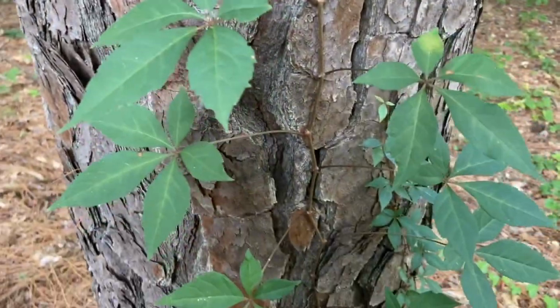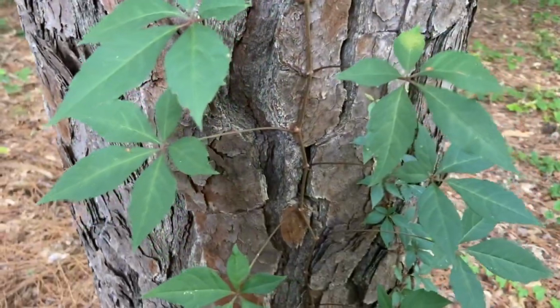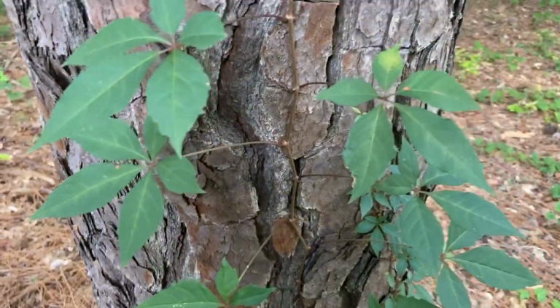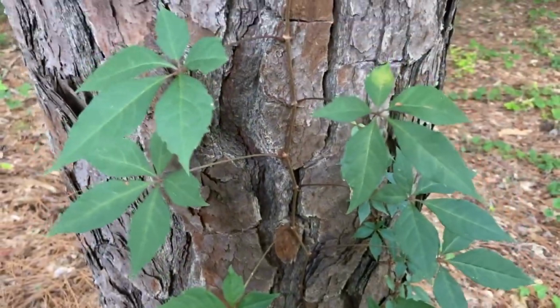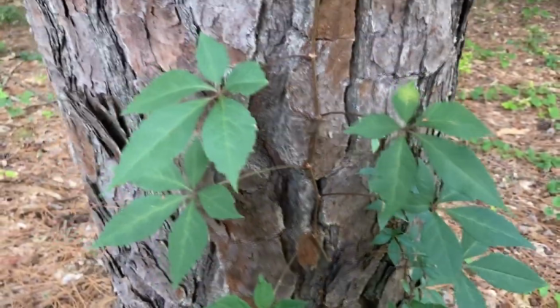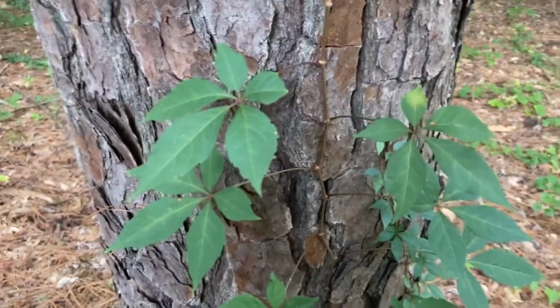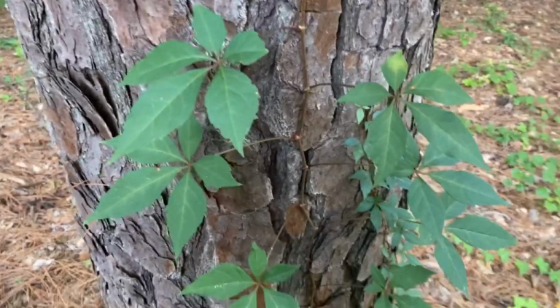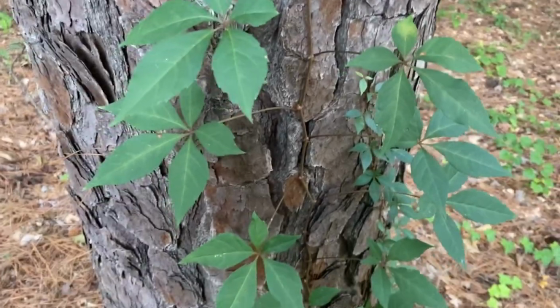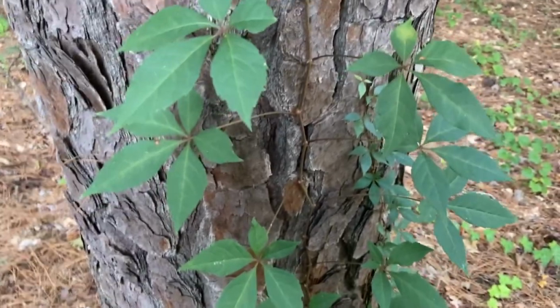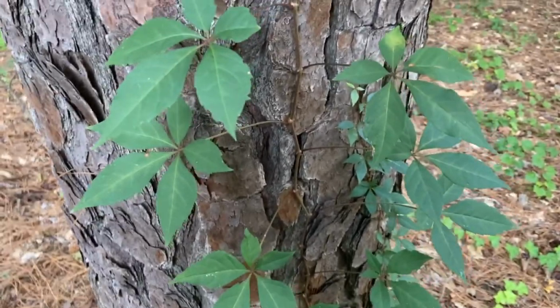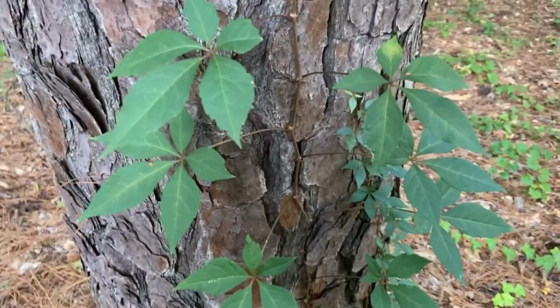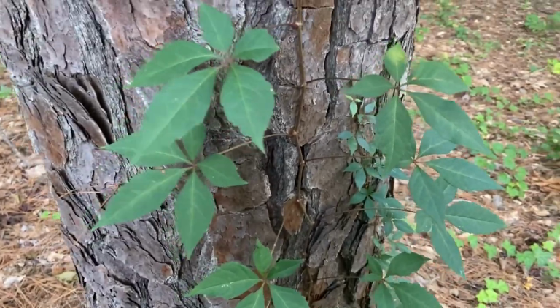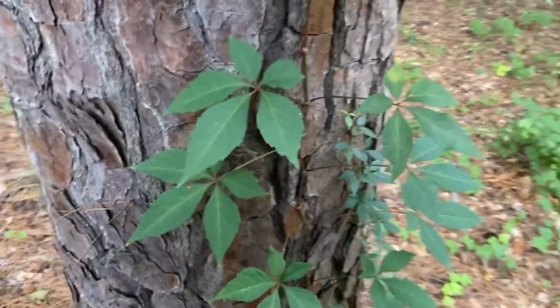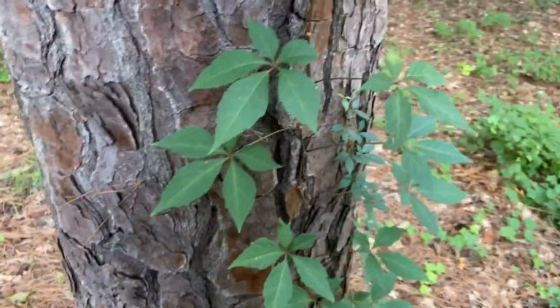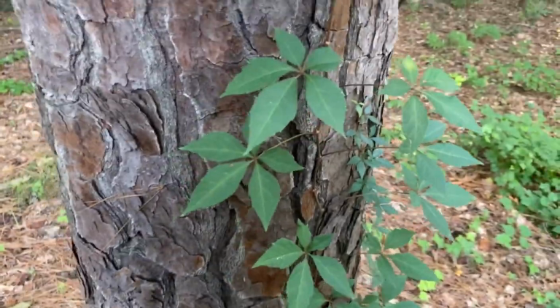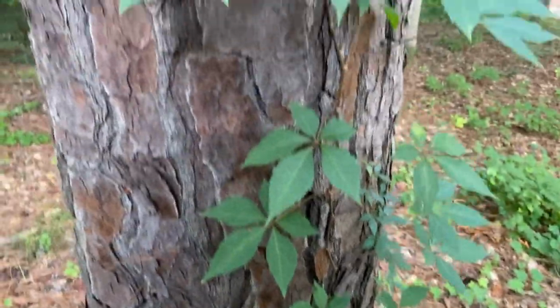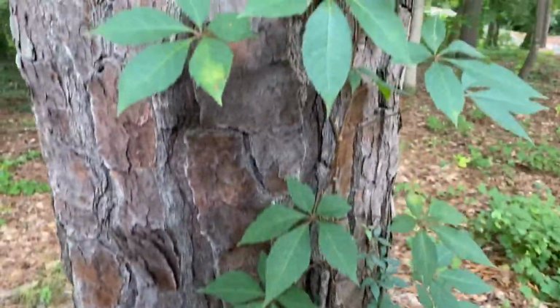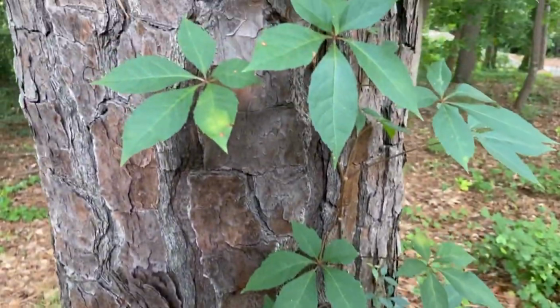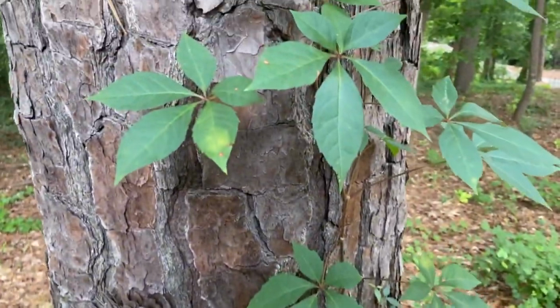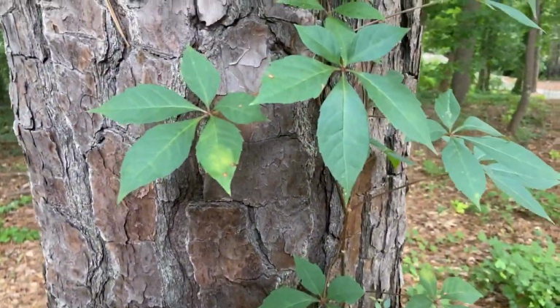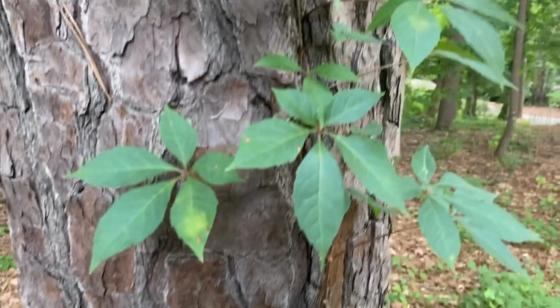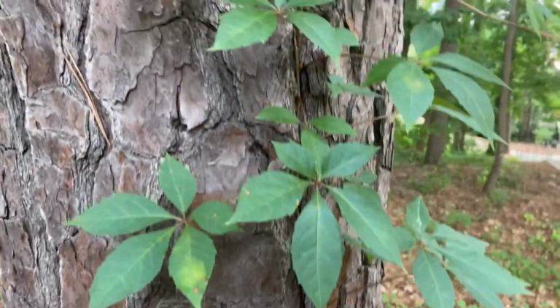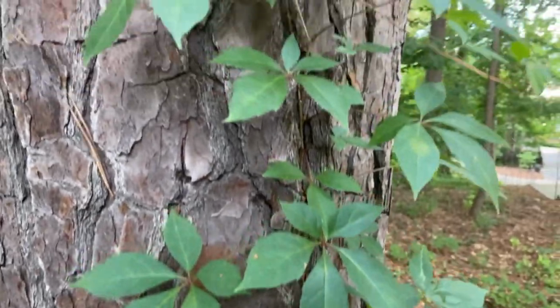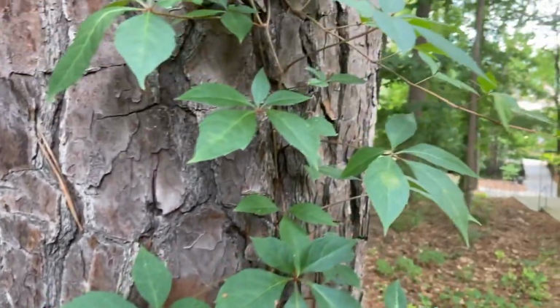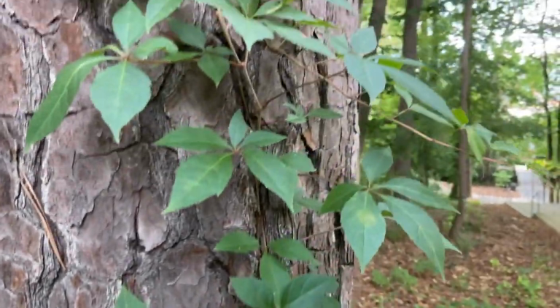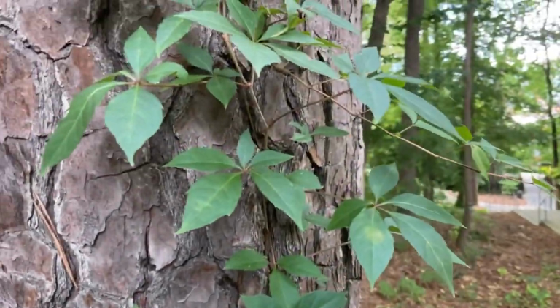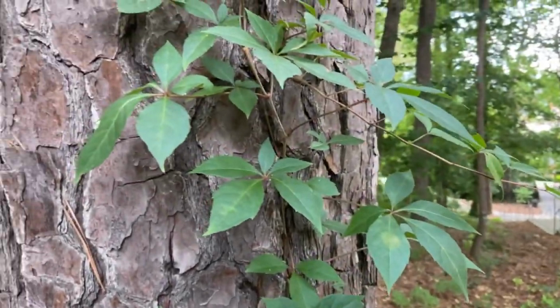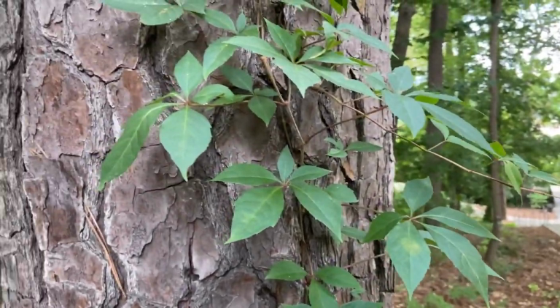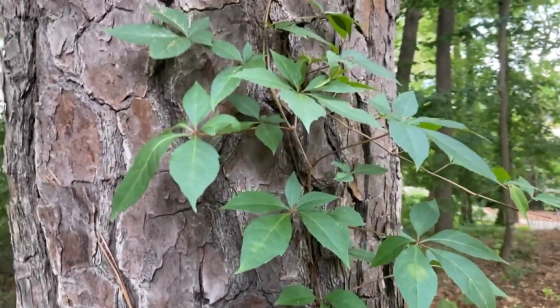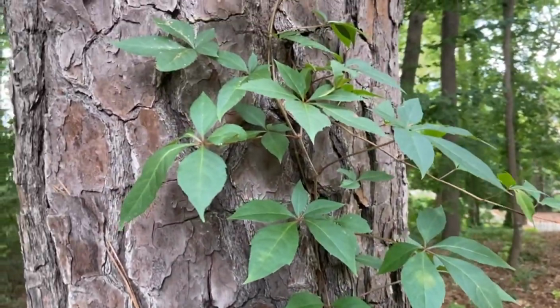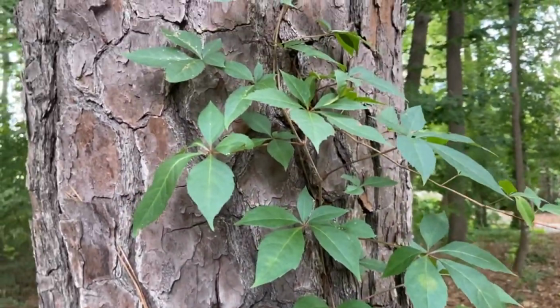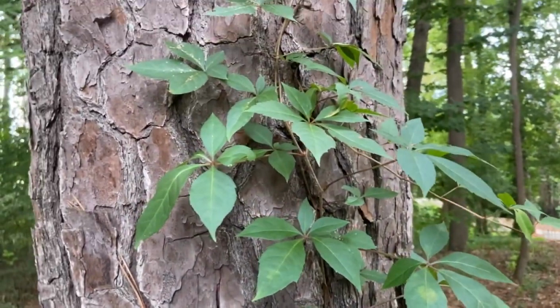And this is the family Vitaceae, so it's a grape — hence its vining habit. It will also have a dark berry when ripe, though it's not going to stay on there very long because birds really like it.